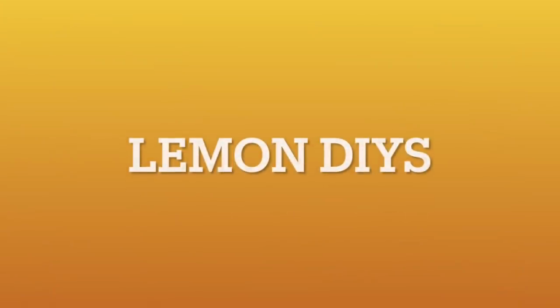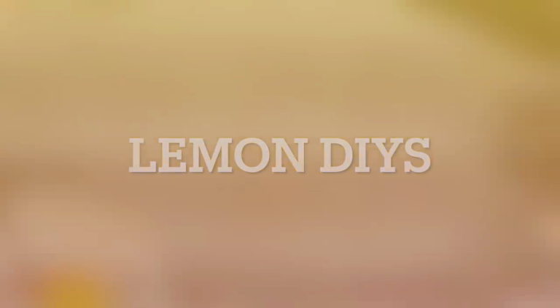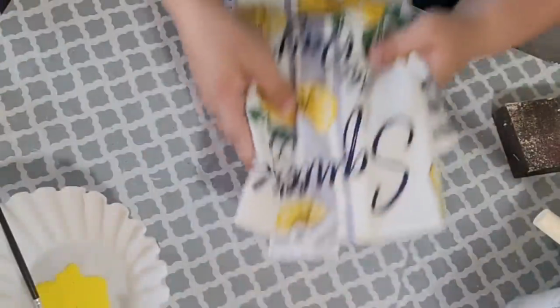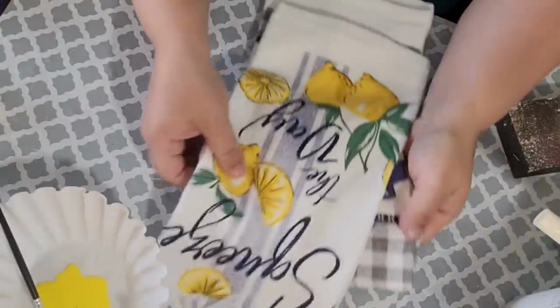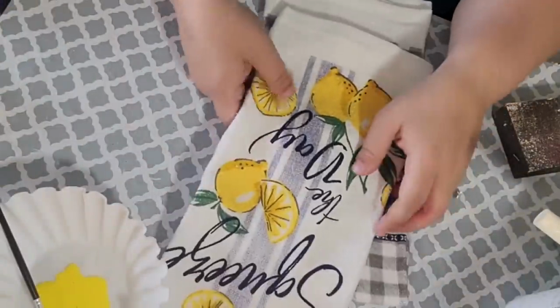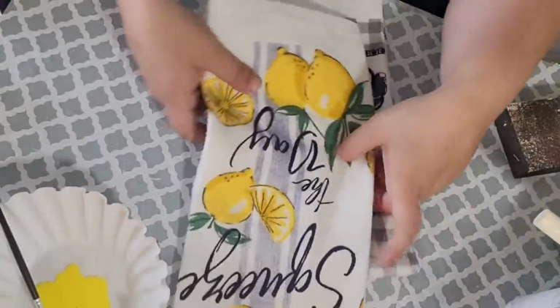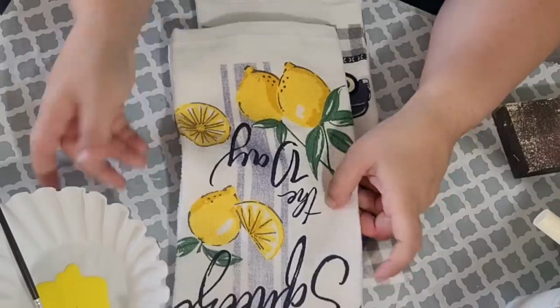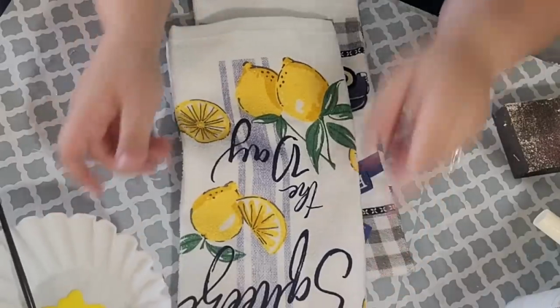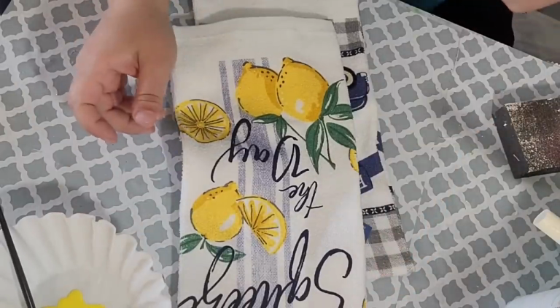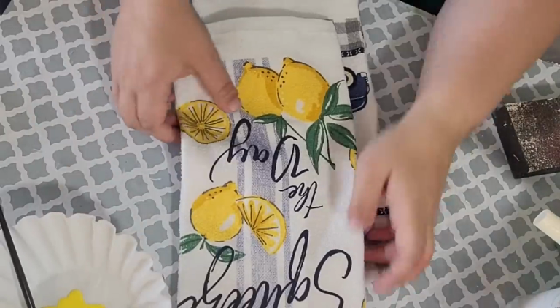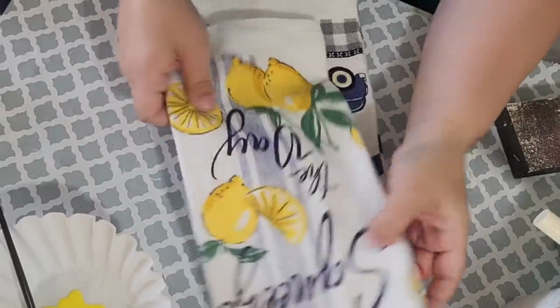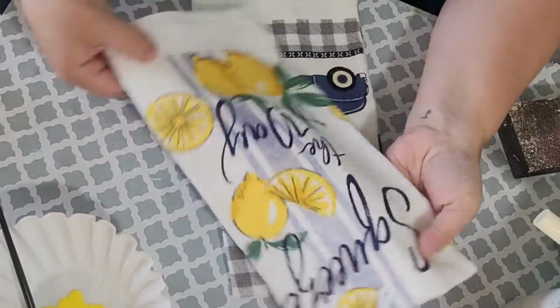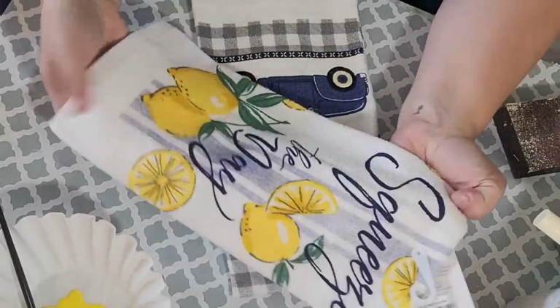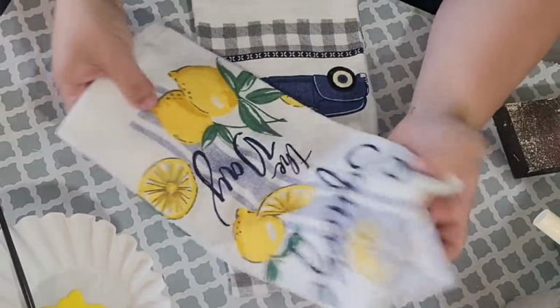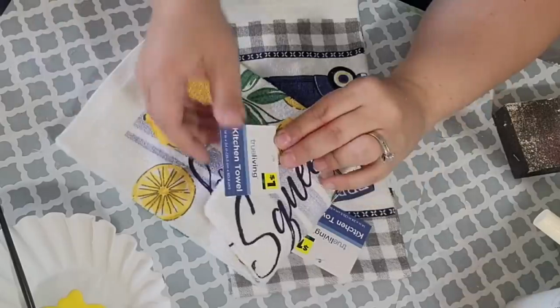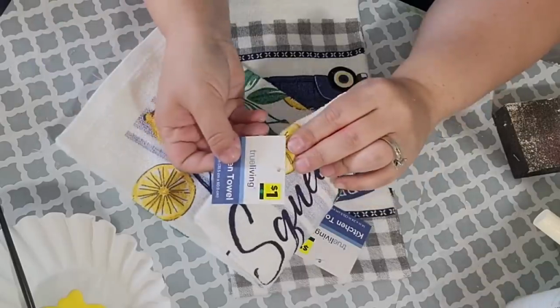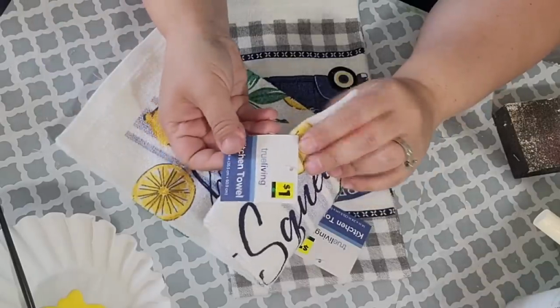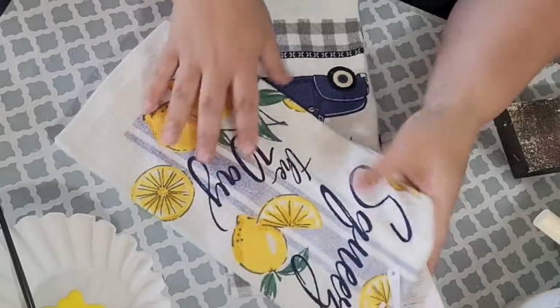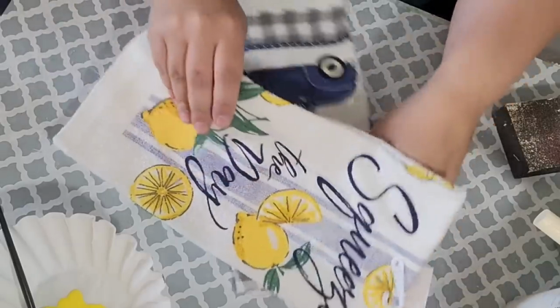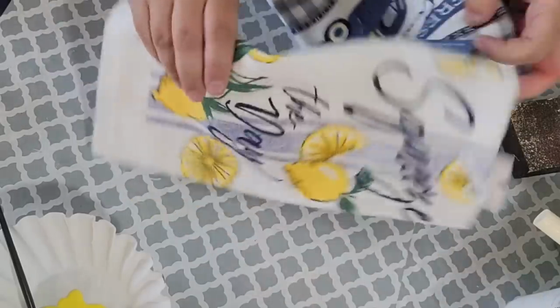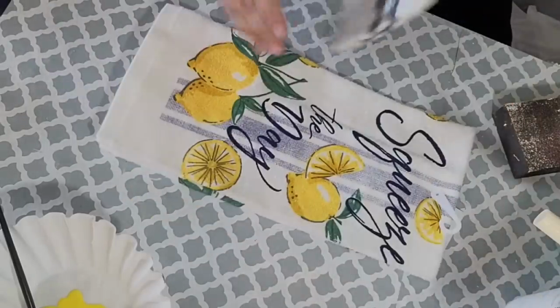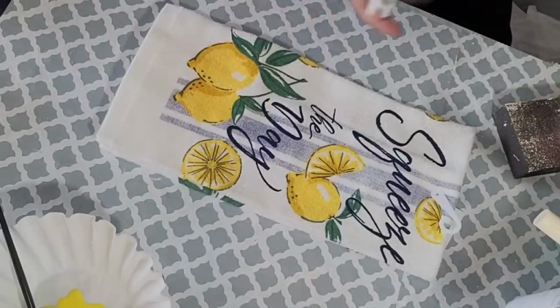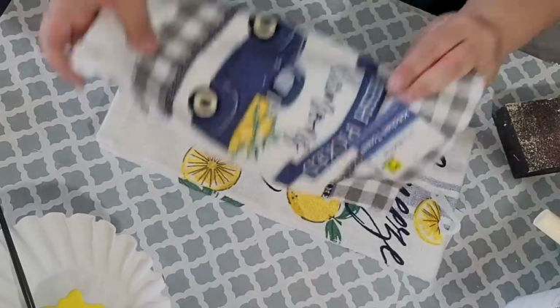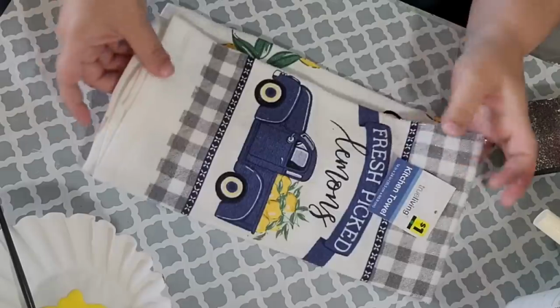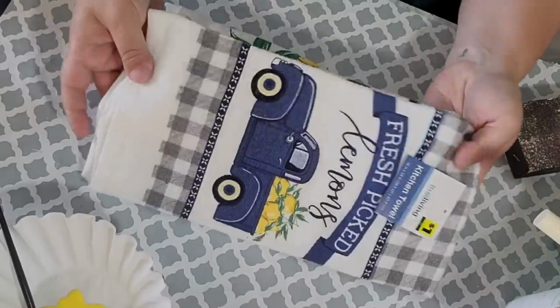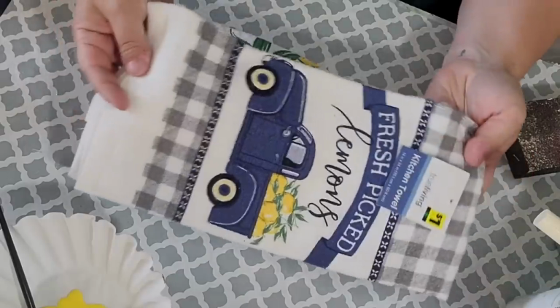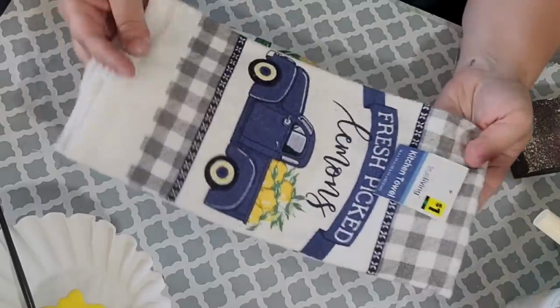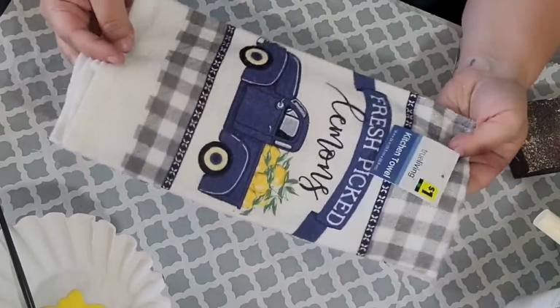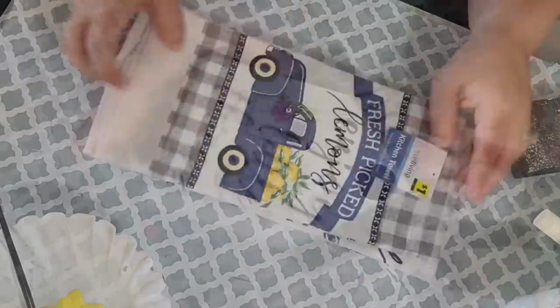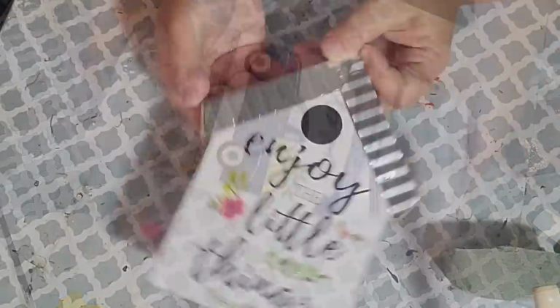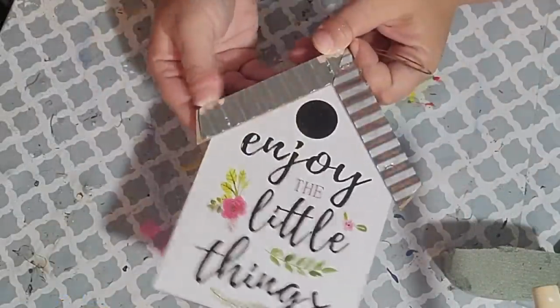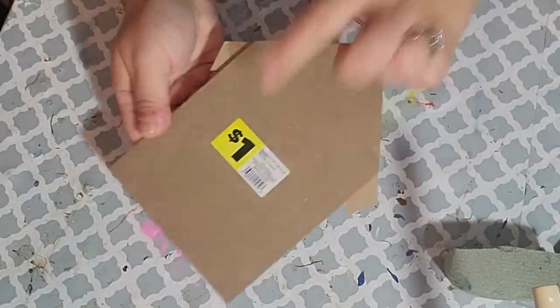So all of today's DIYs were inspired from these amazing kitchen towels that I found at the Dollar General. I loved the navy blue and lemon theme. And lemons are very special to my mom because they are known to grow in Italy, which is where she was born.